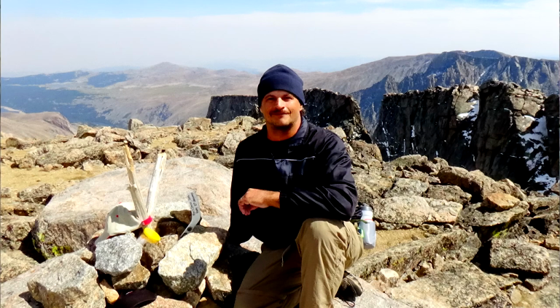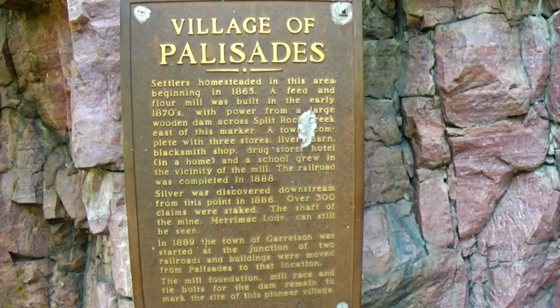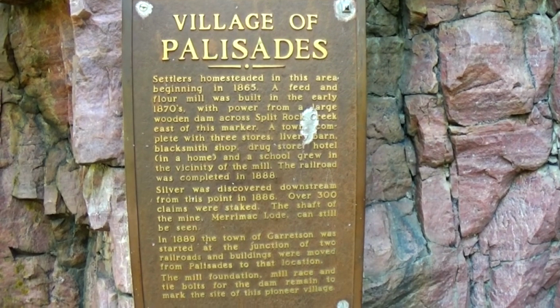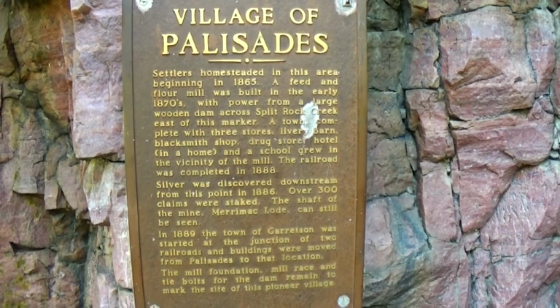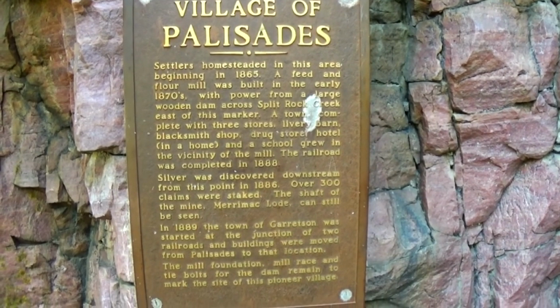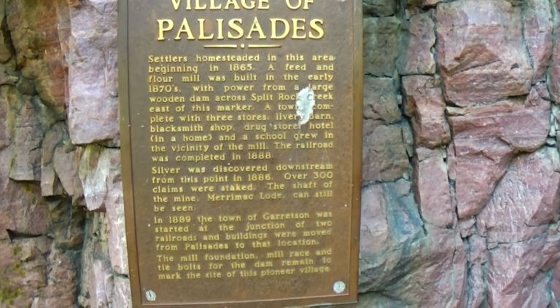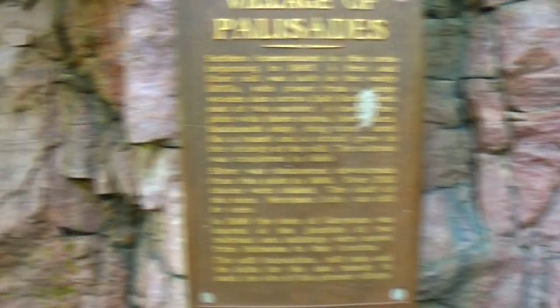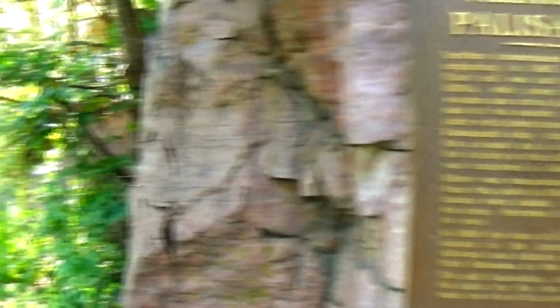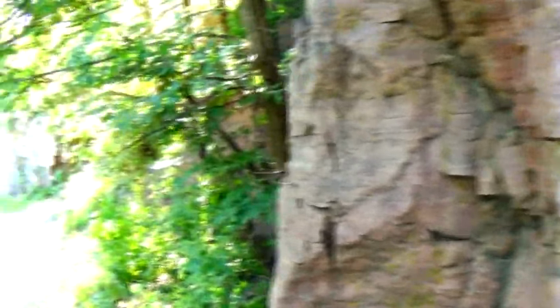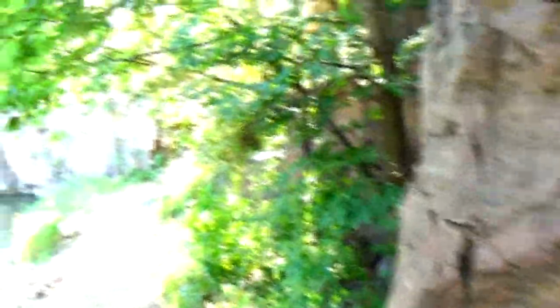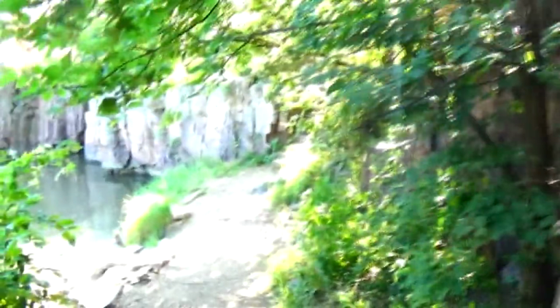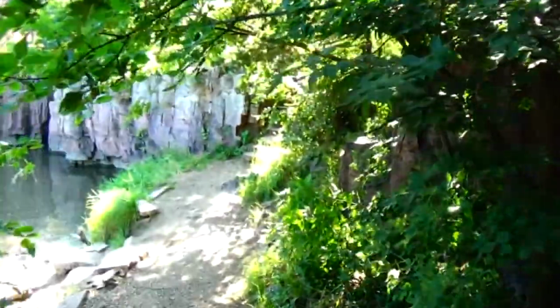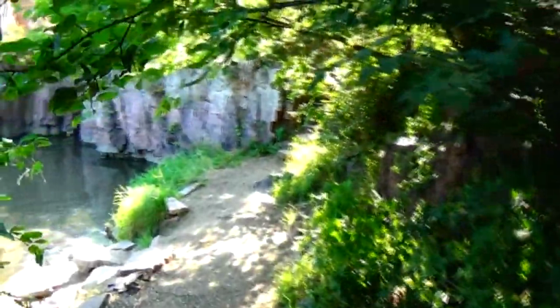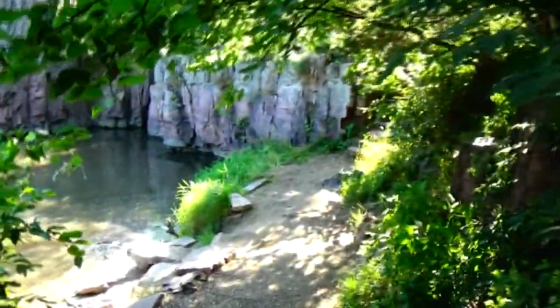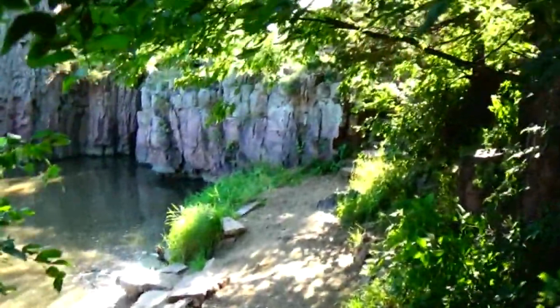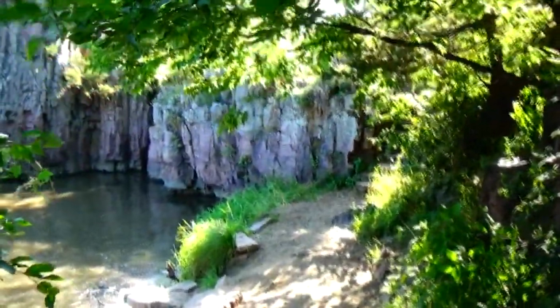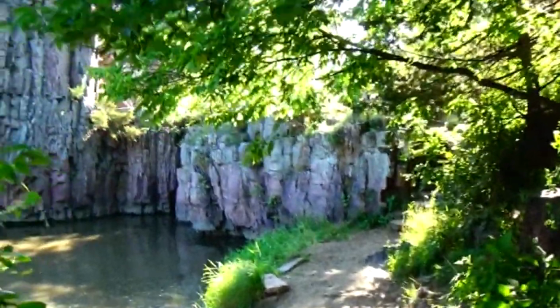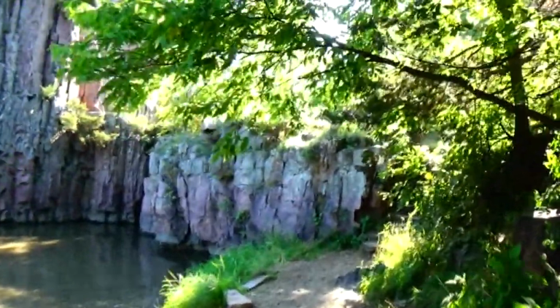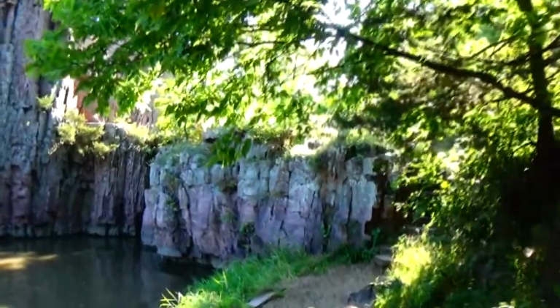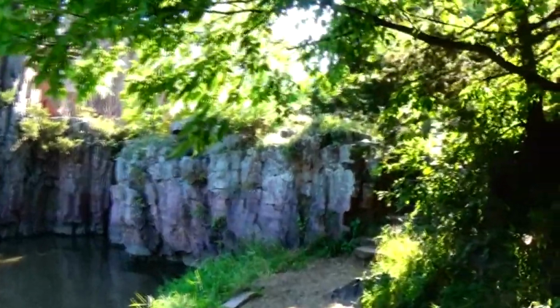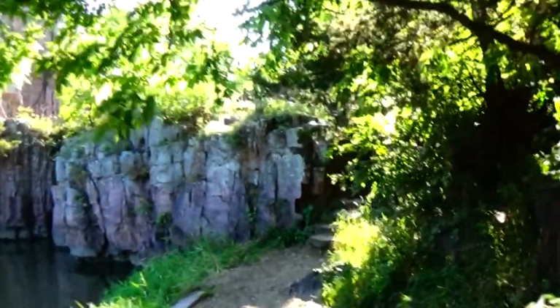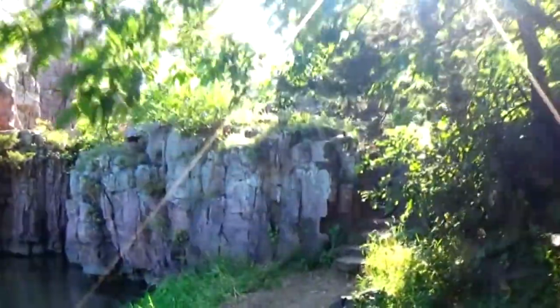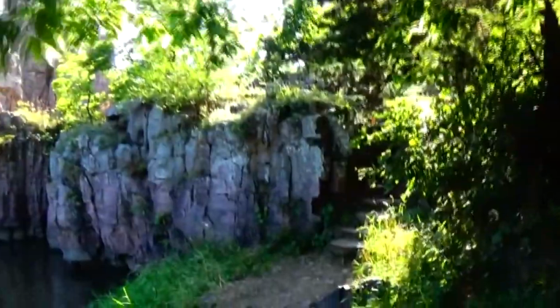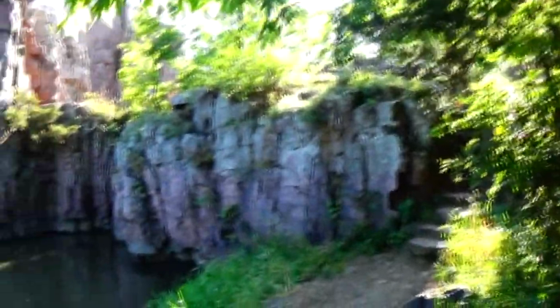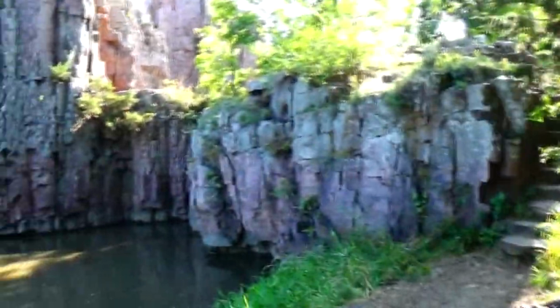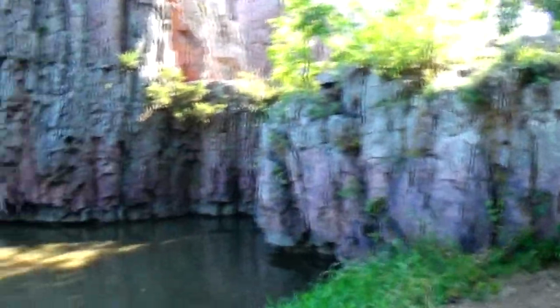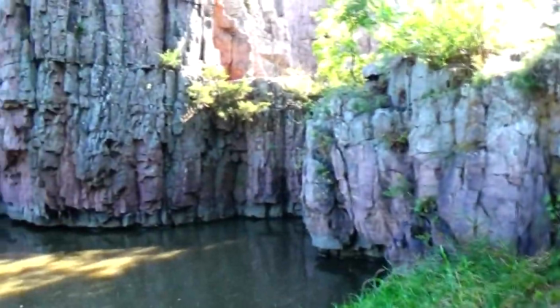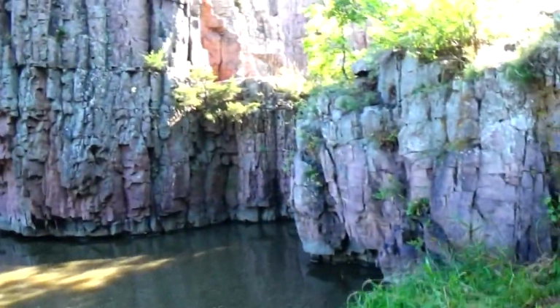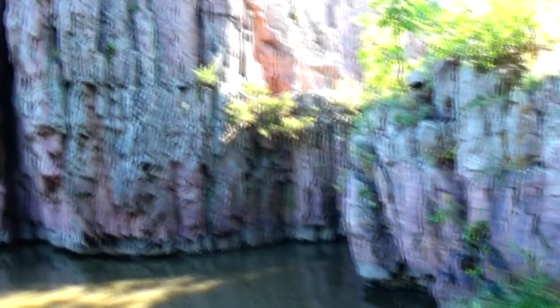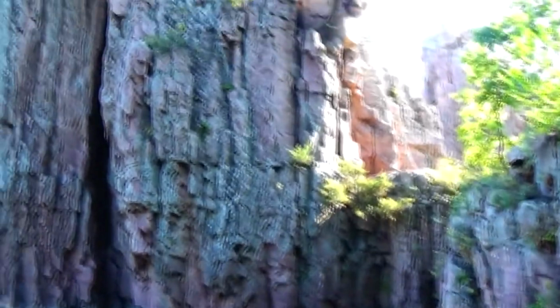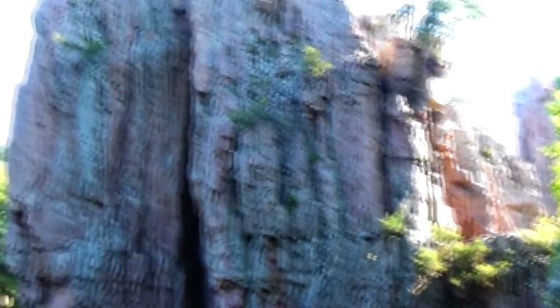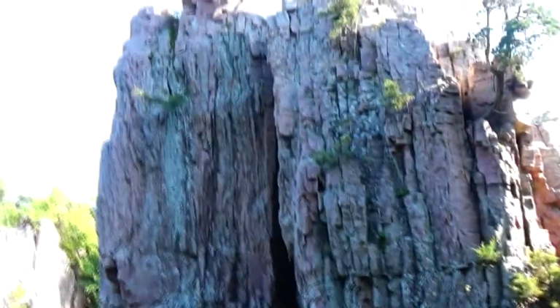The village of Palisades. There's a trail over here — we'll try walking this. Oh, that is lovely.